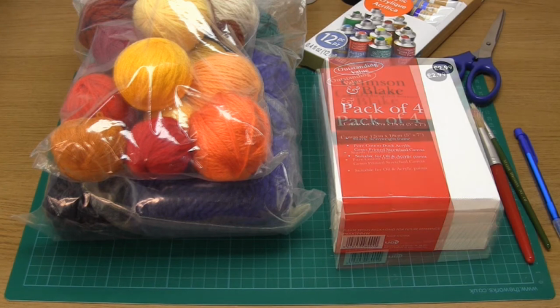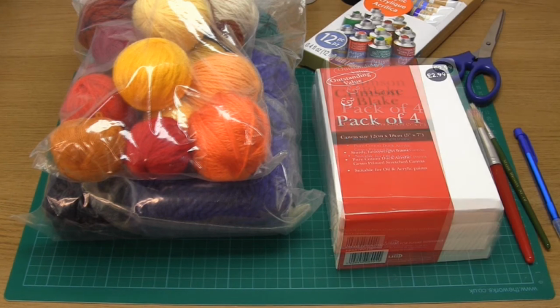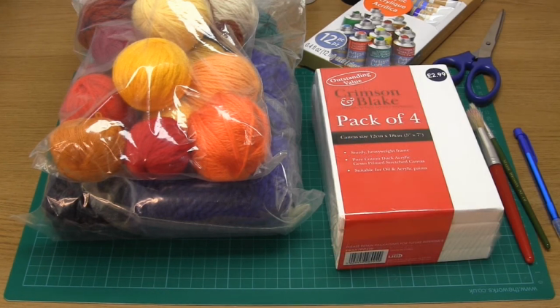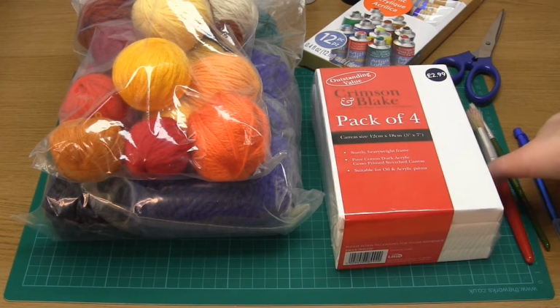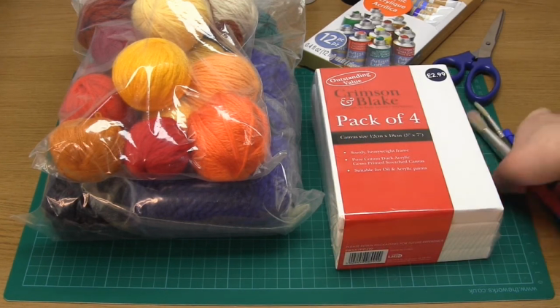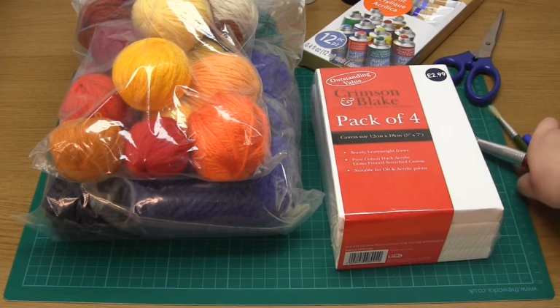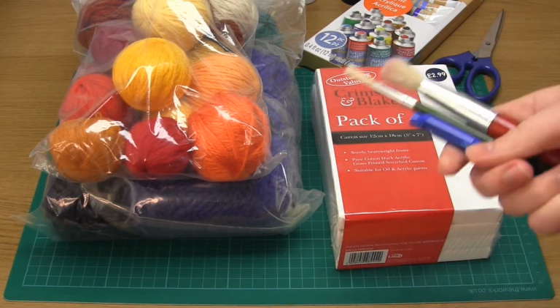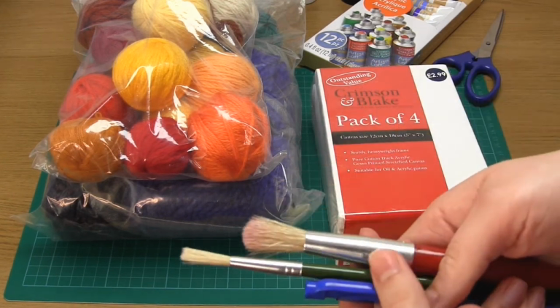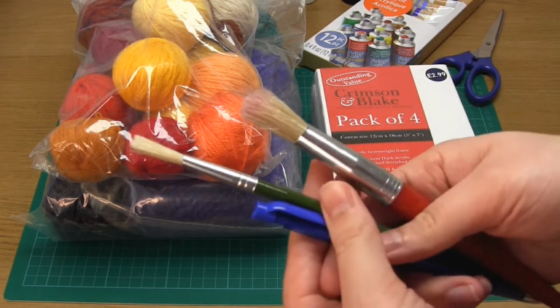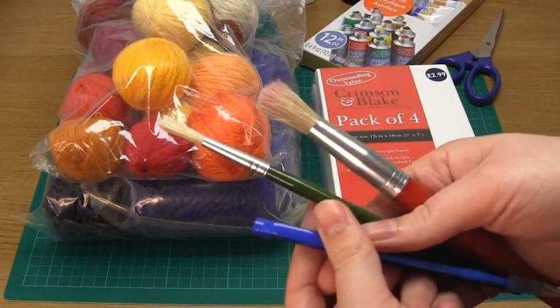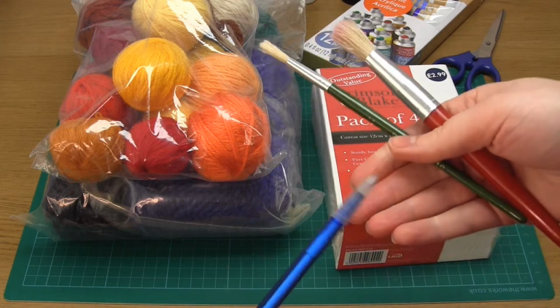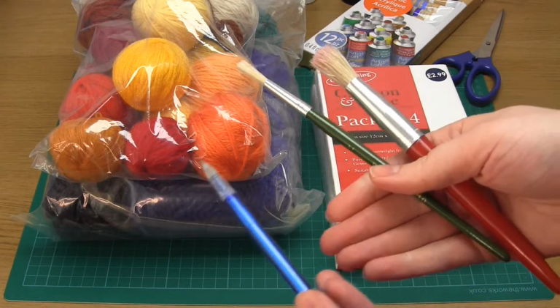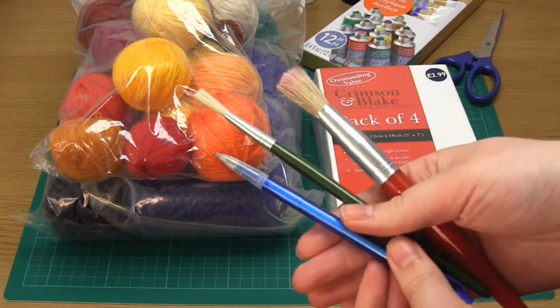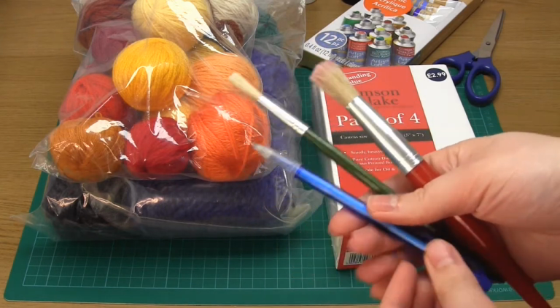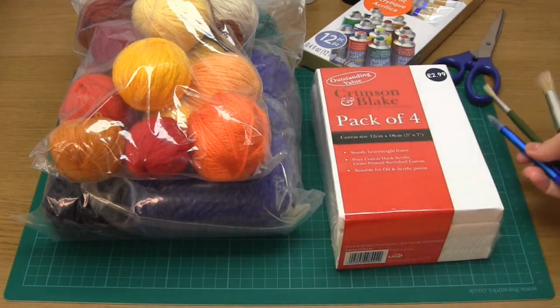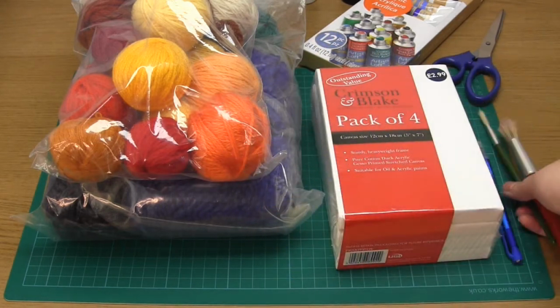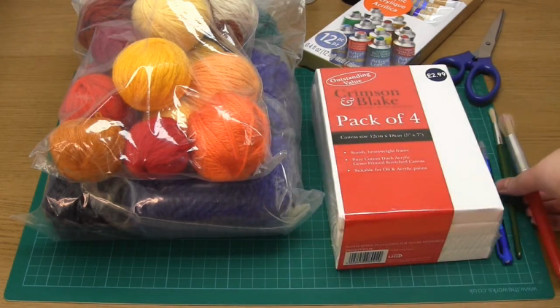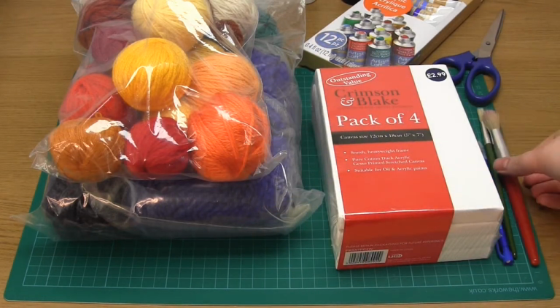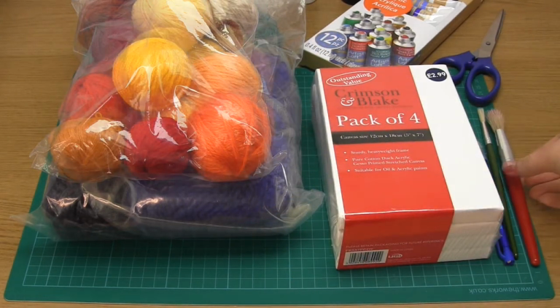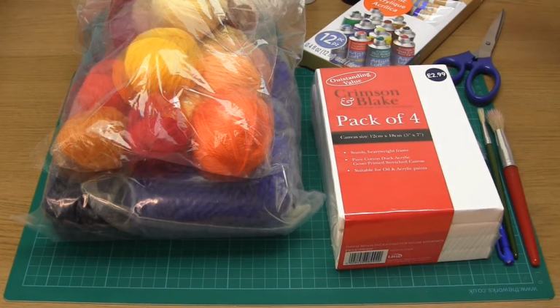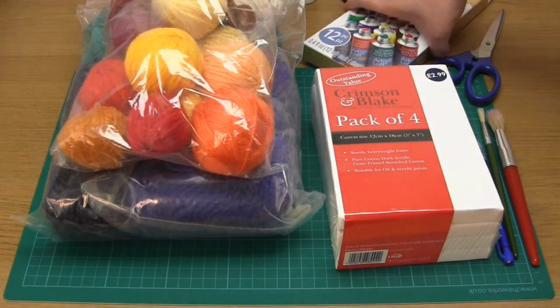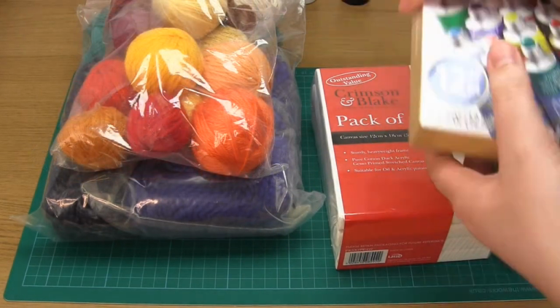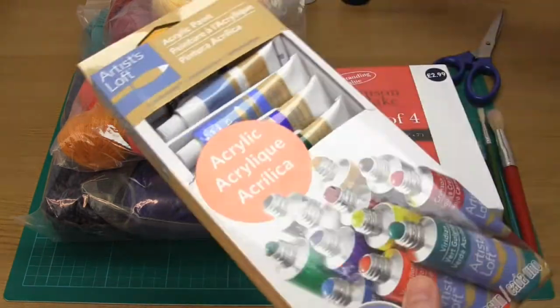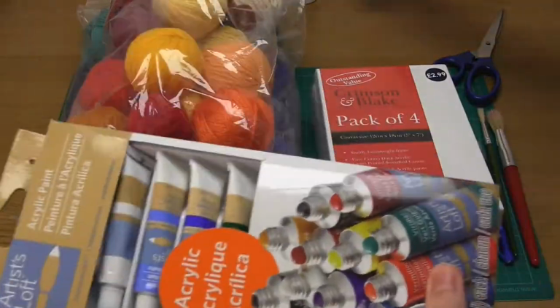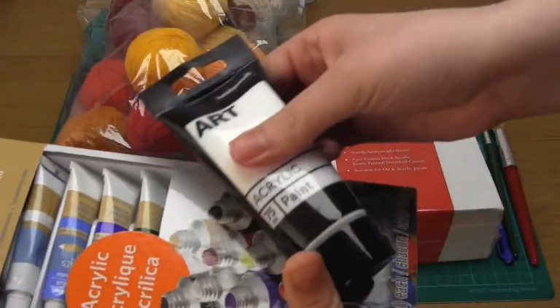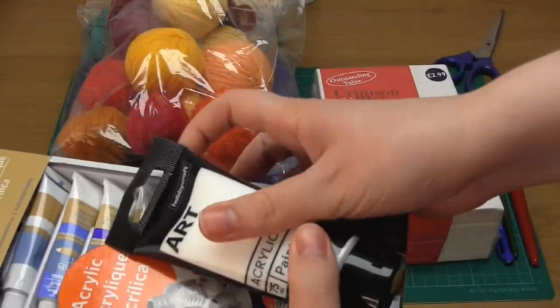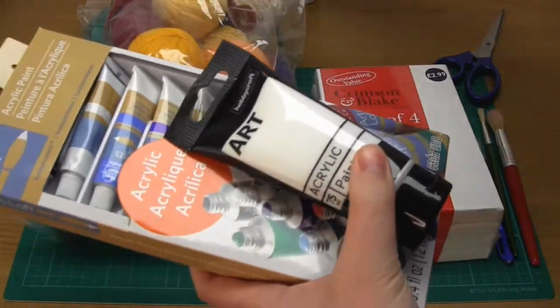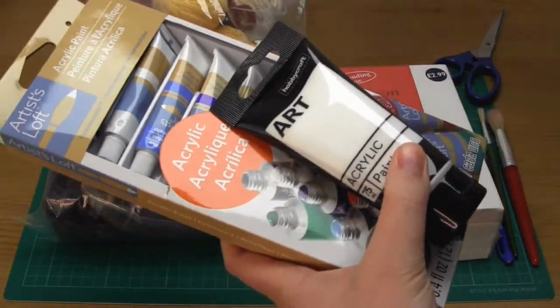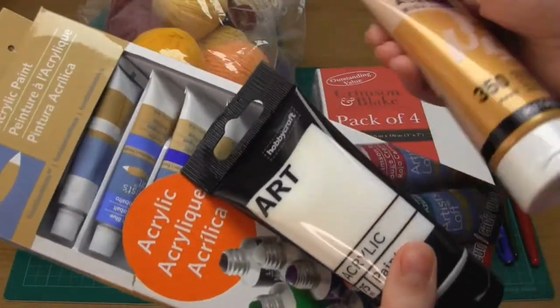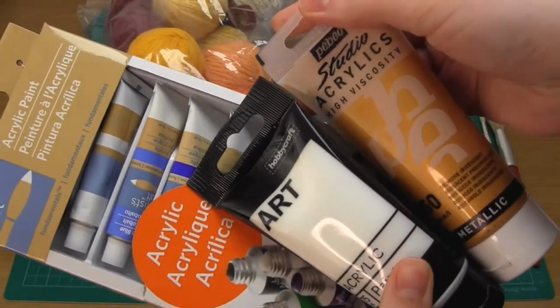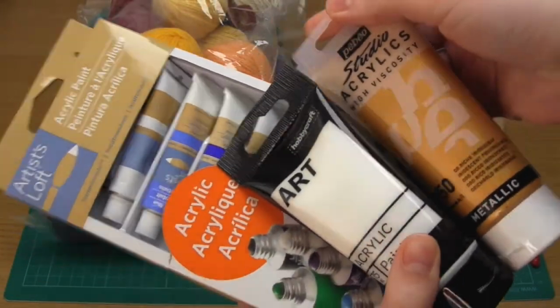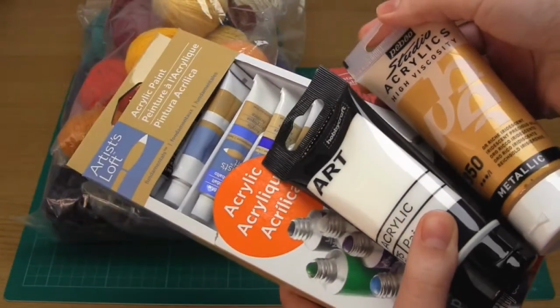Some other things you're going to need include a pencil, some acrylic paints, clear drying glue such as PVA glue or Aleene's Tacky Glue, some cheap paint brushes, some scissors, and some paper.